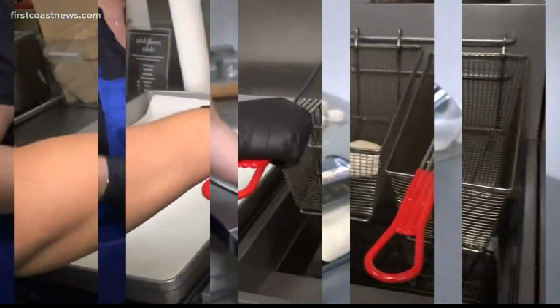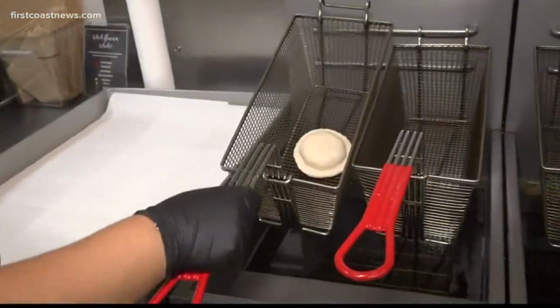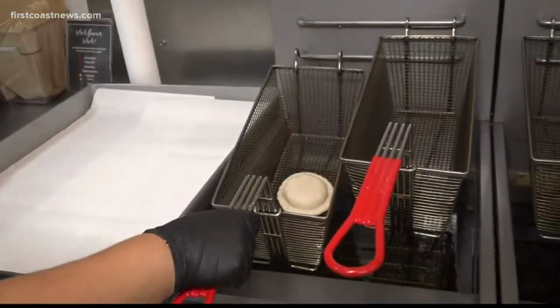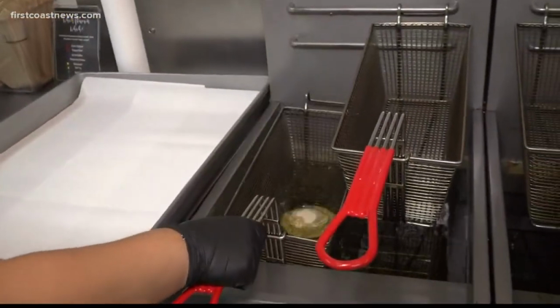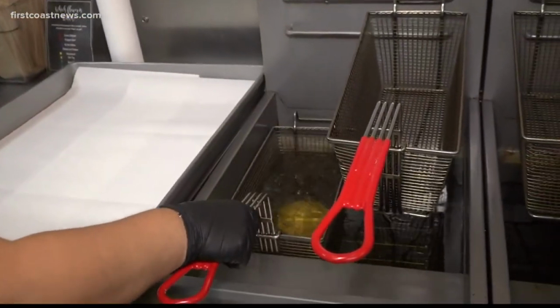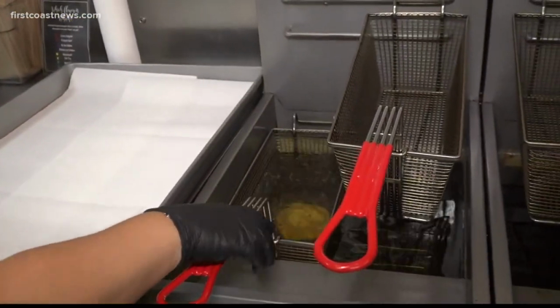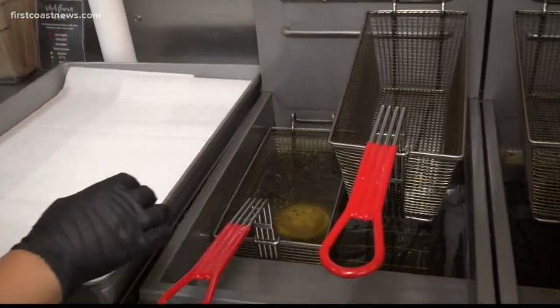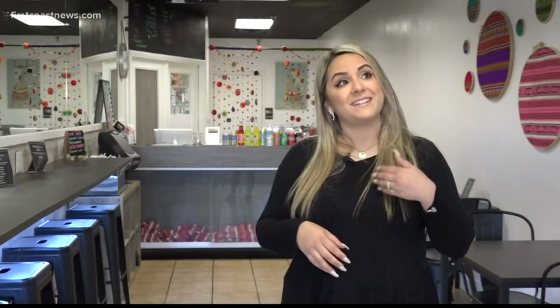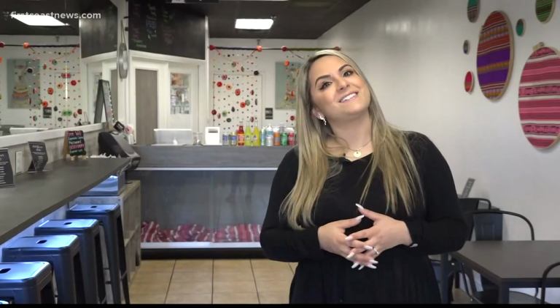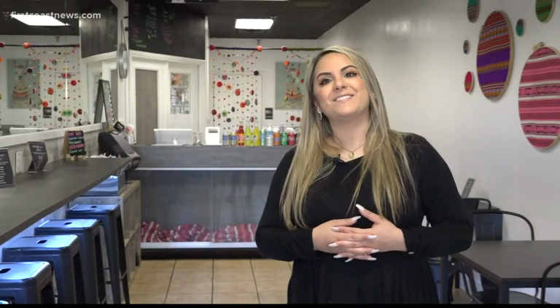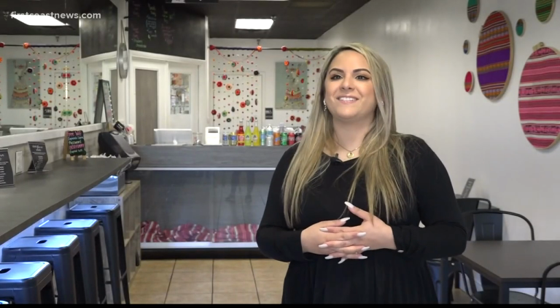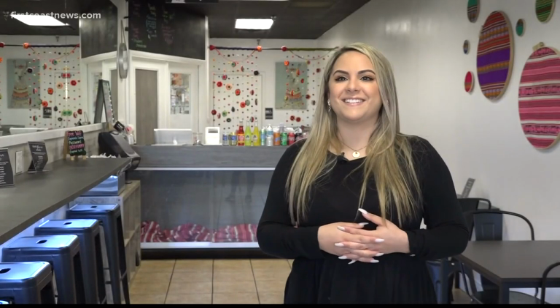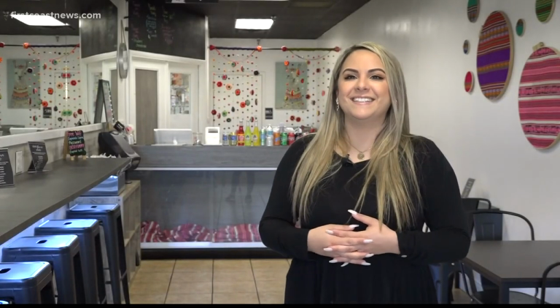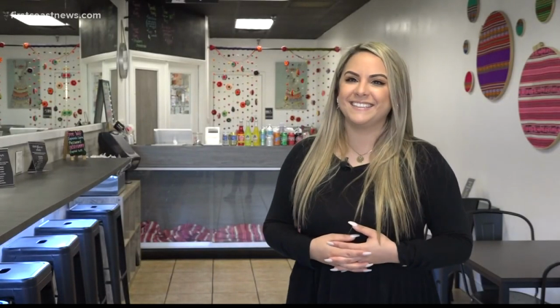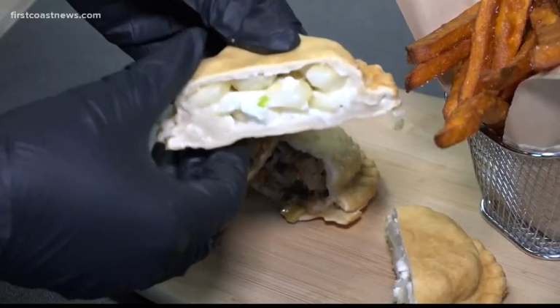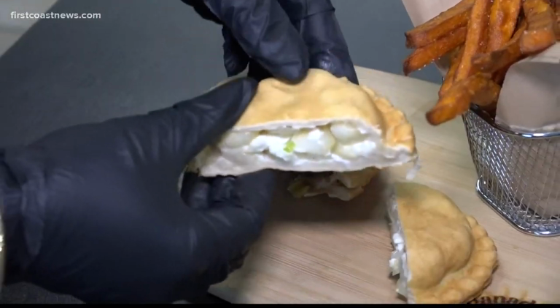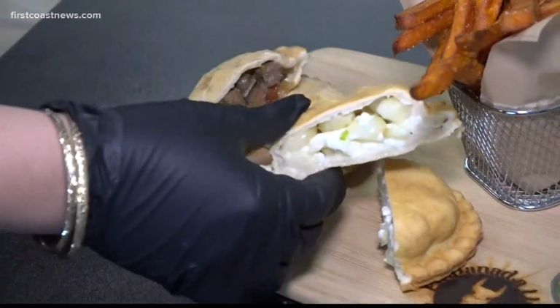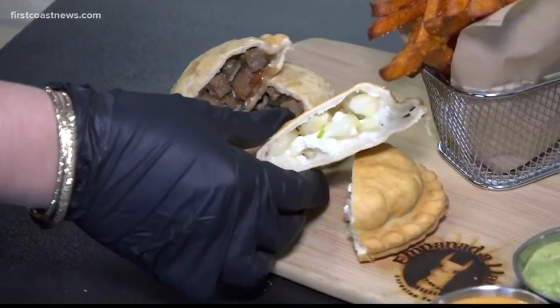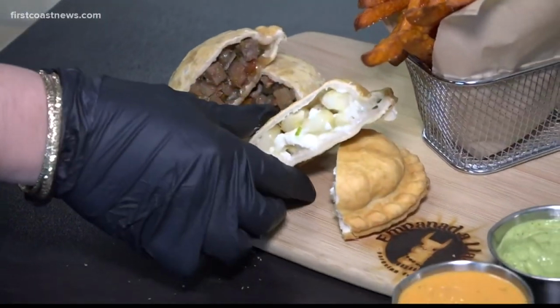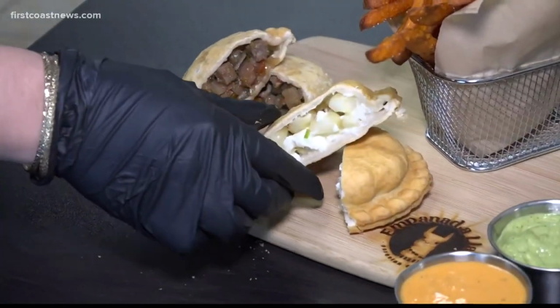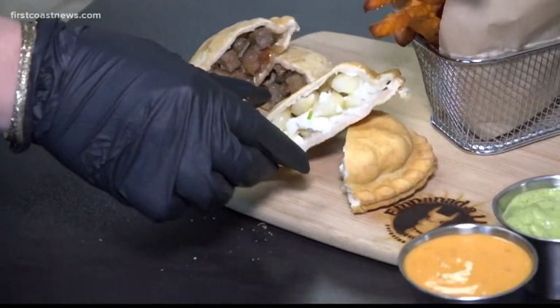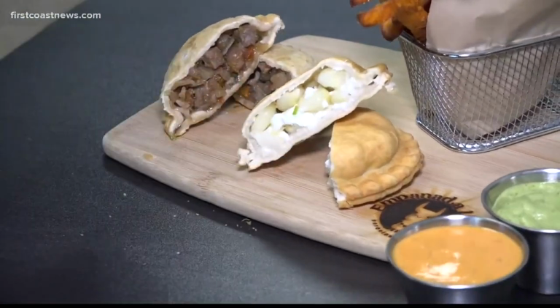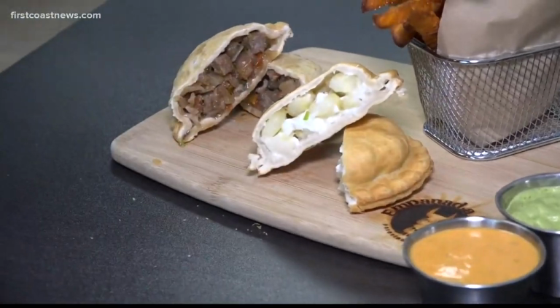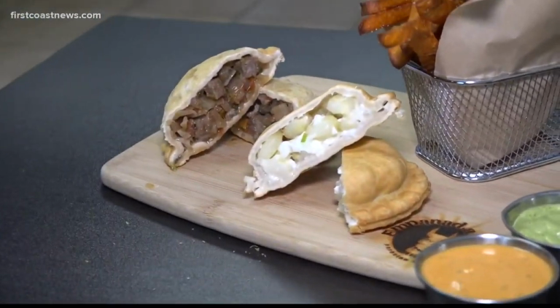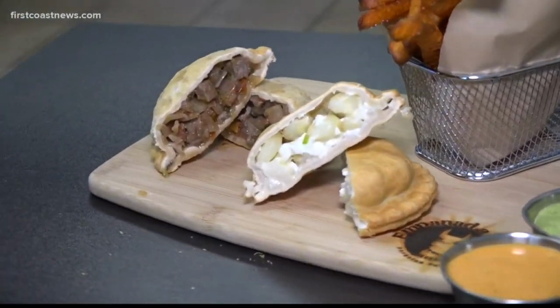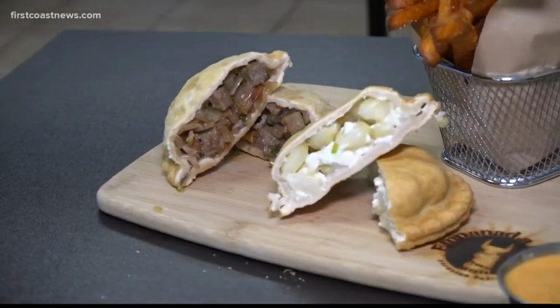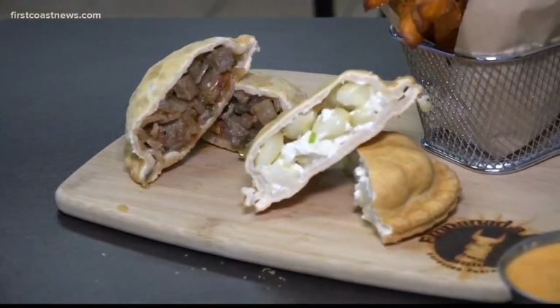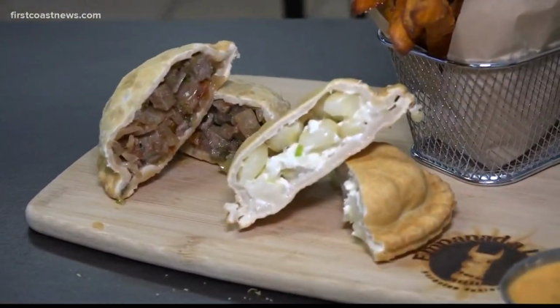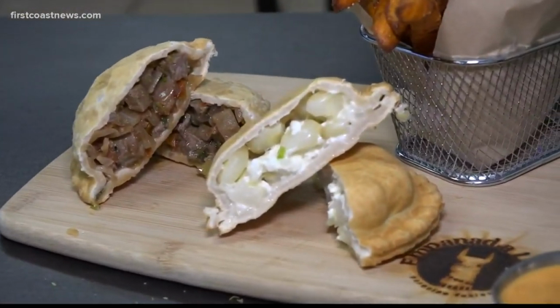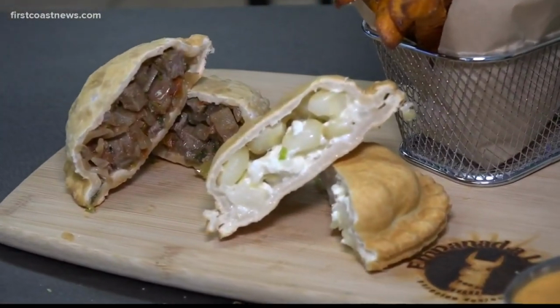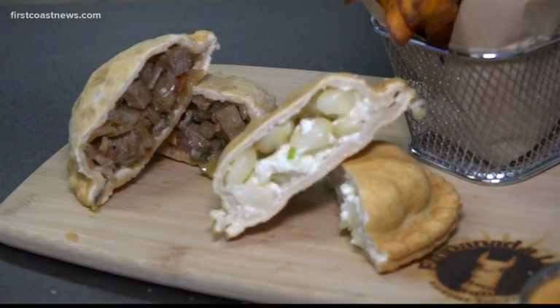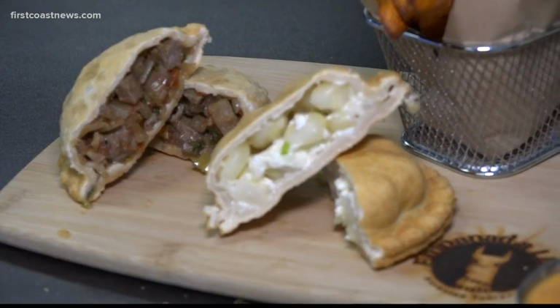Believe me, you'll be saying this a lot. That's one of my favorites too. Till next time foodies, I'm Renata de Gregorio, First Coast News on your side.